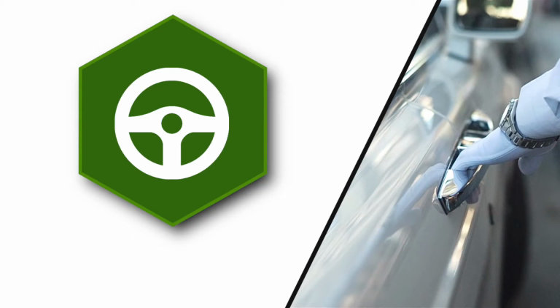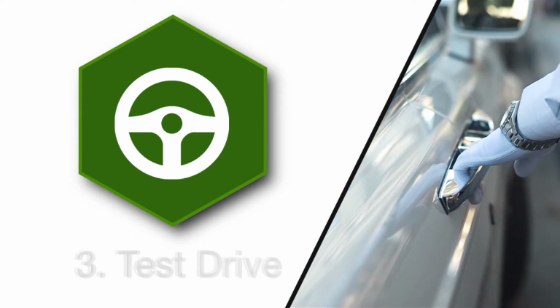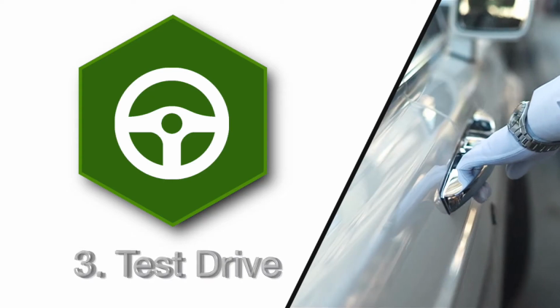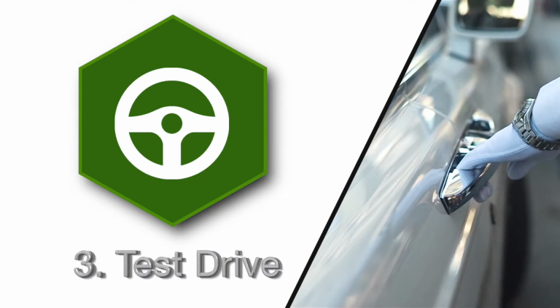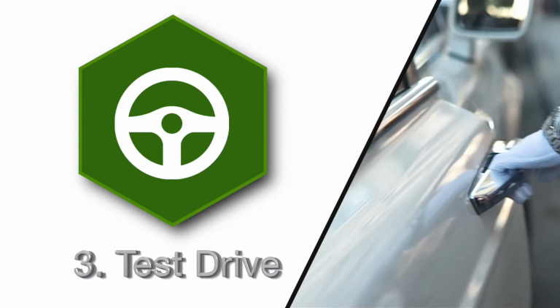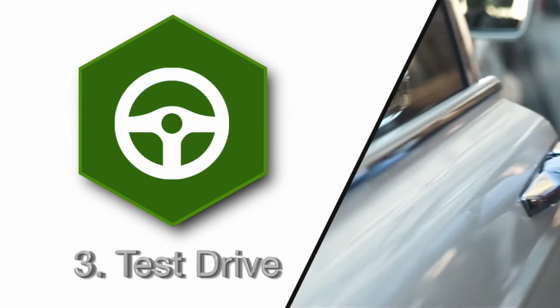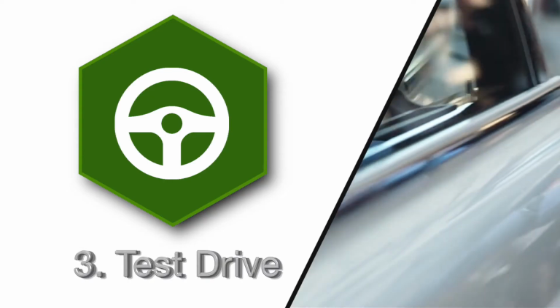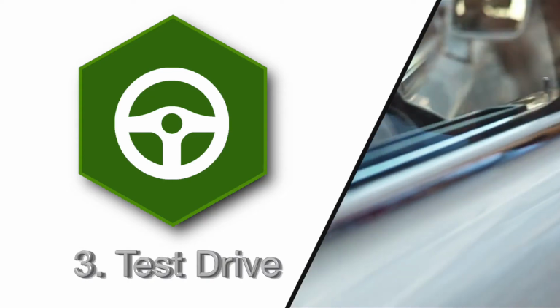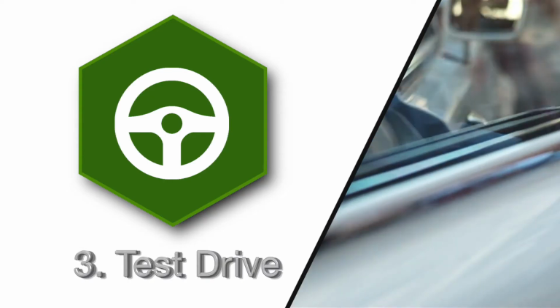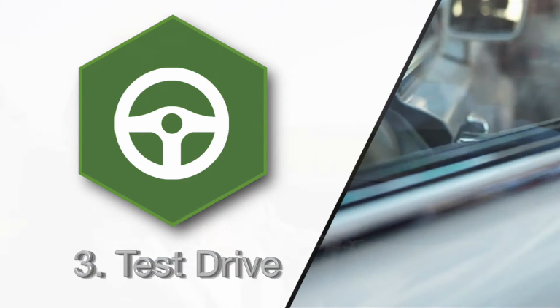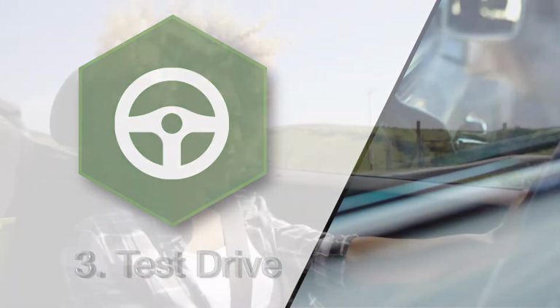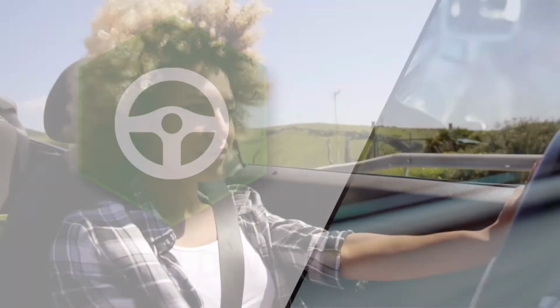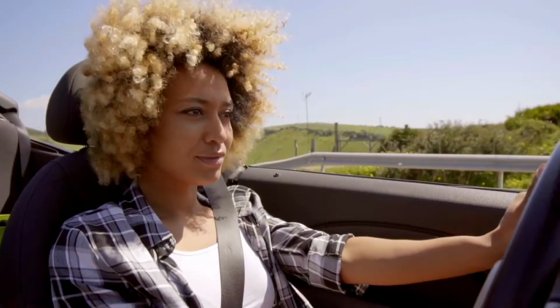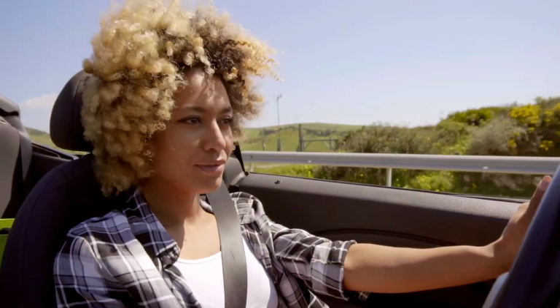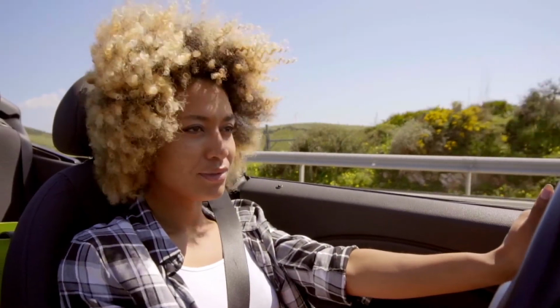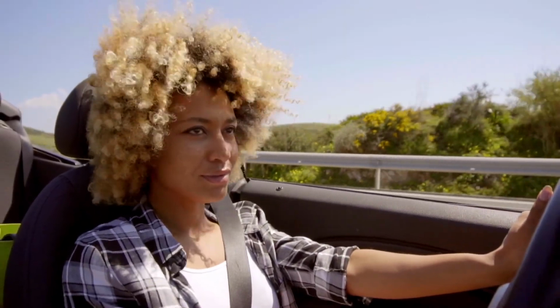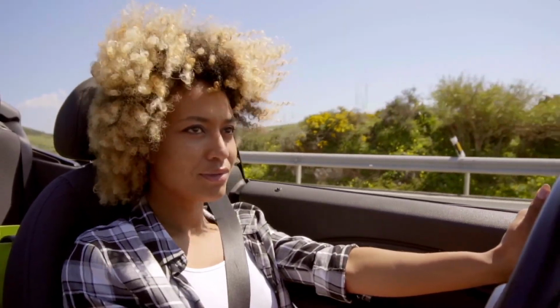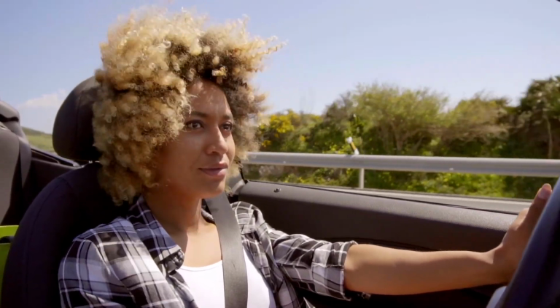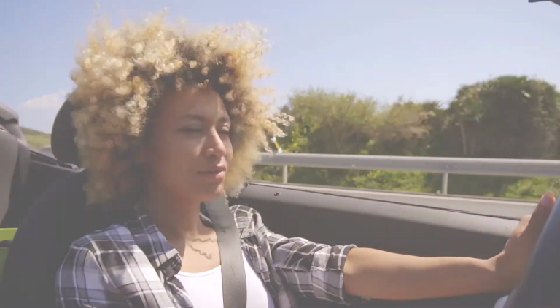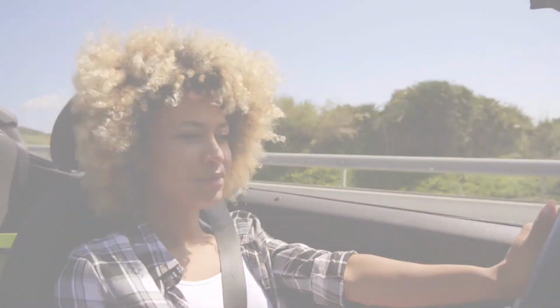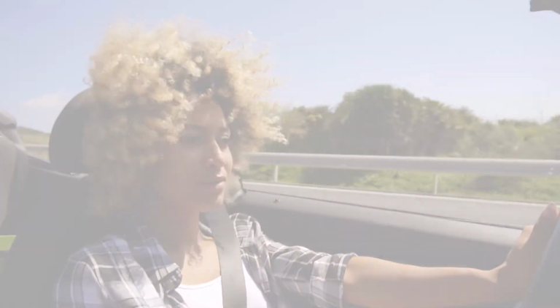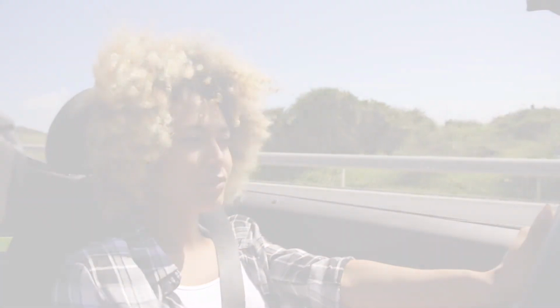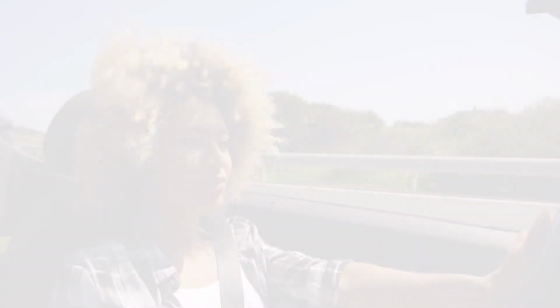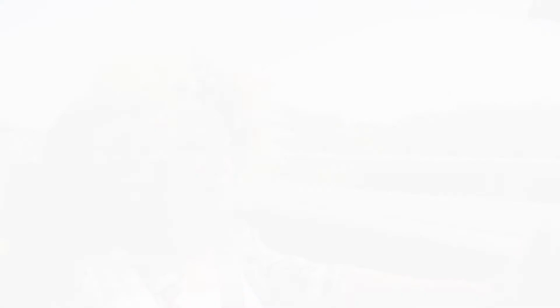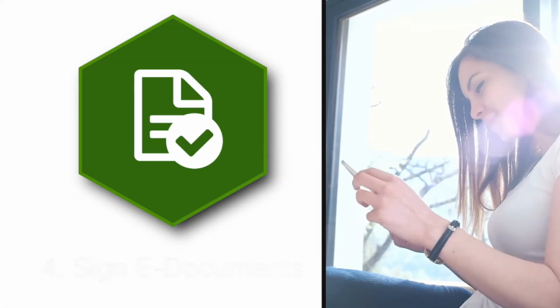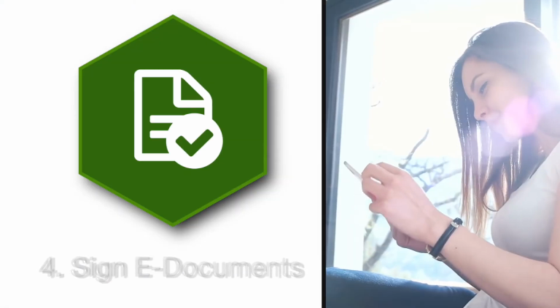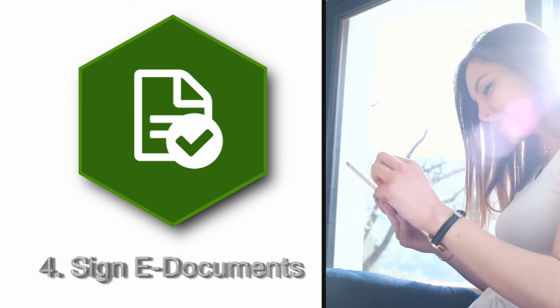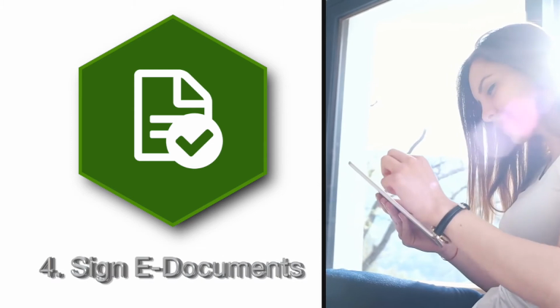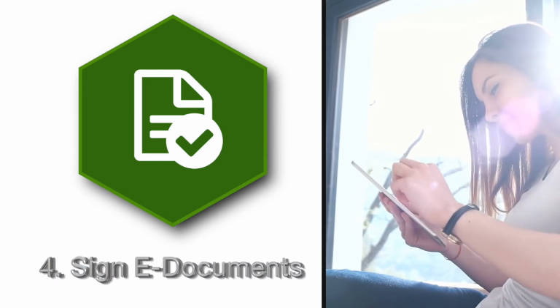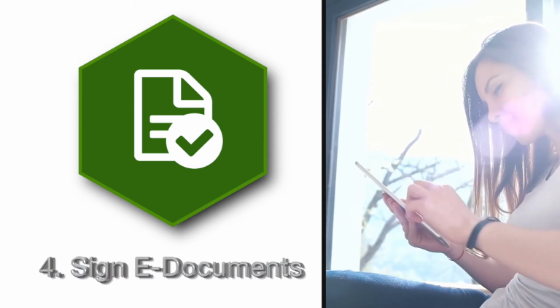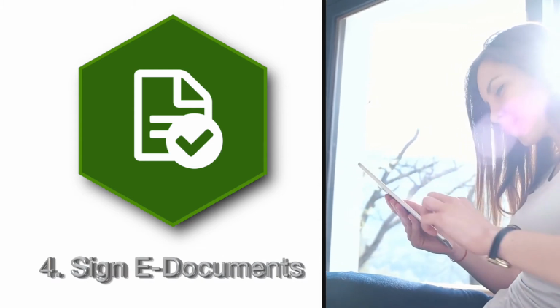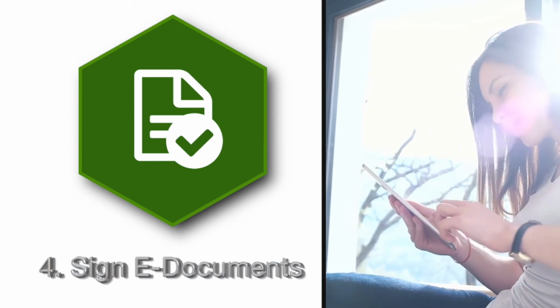Set up a test drive, so you can feel comfortable you've picked the right vehicle for you. Sign the e-documents to finalize the deal.